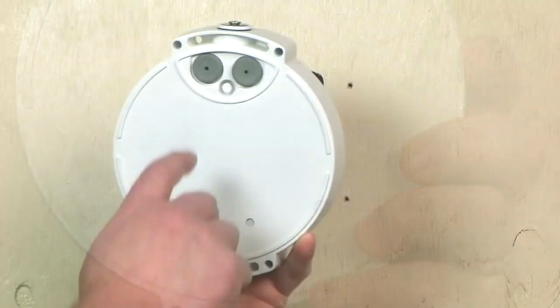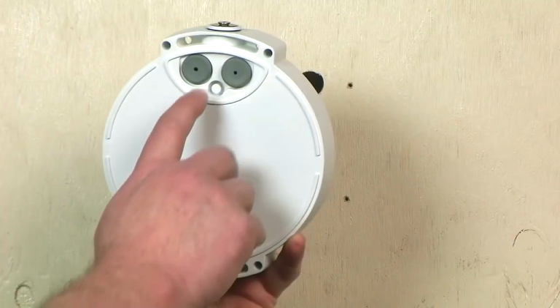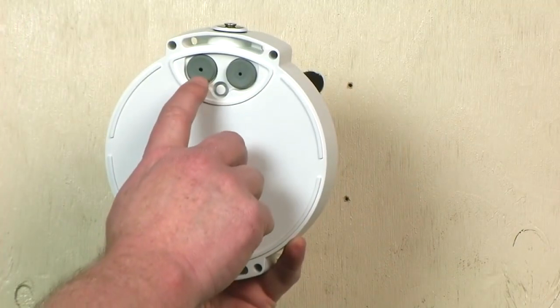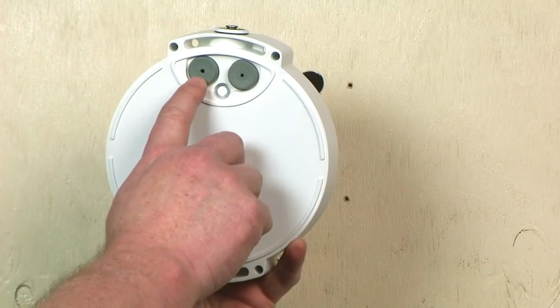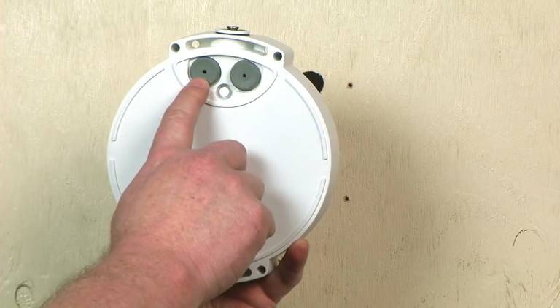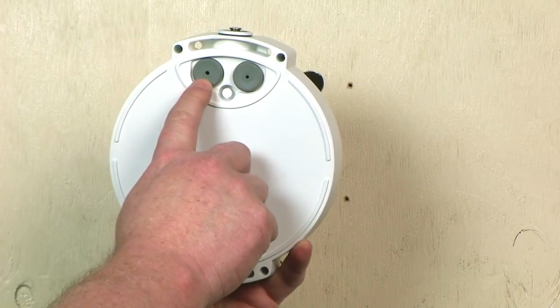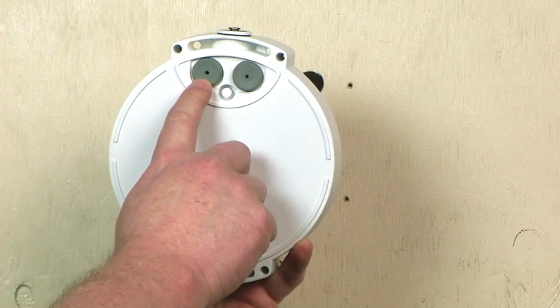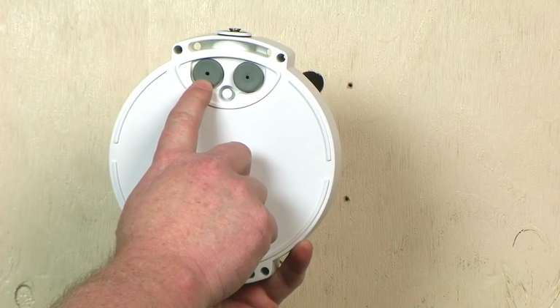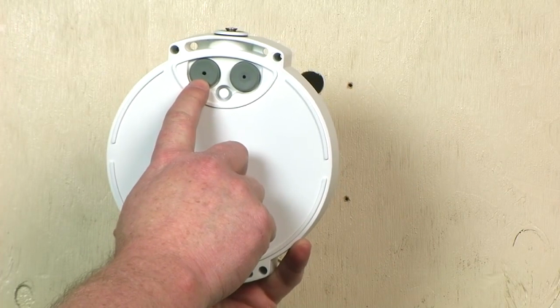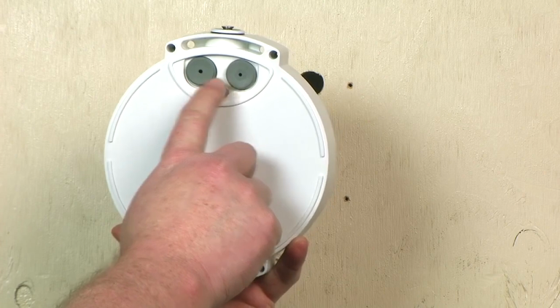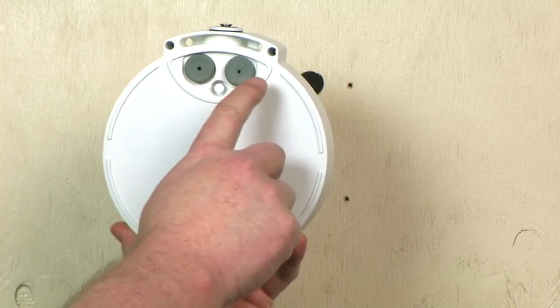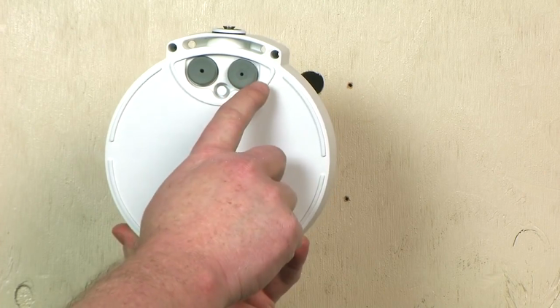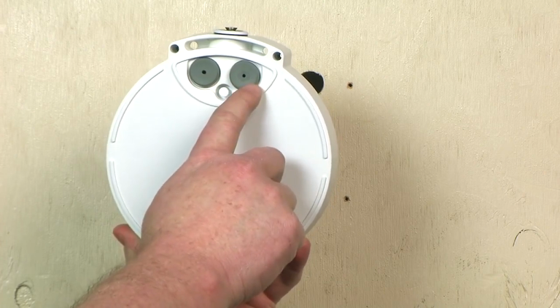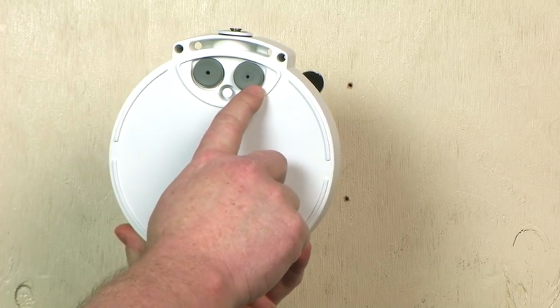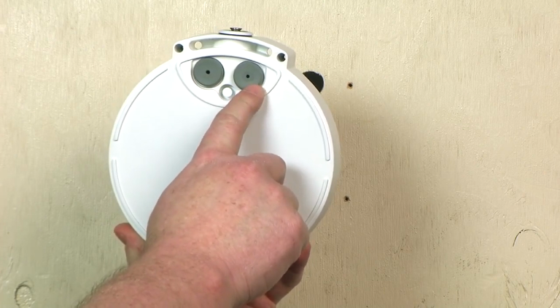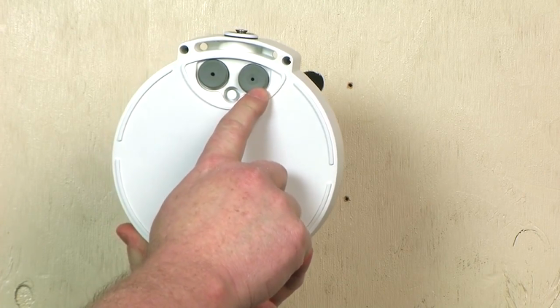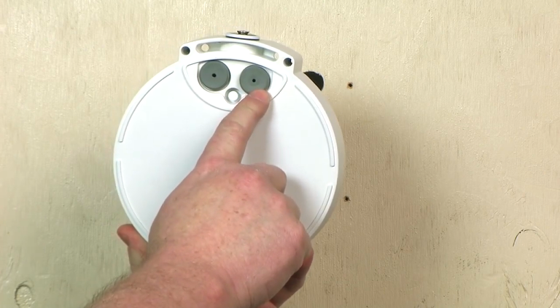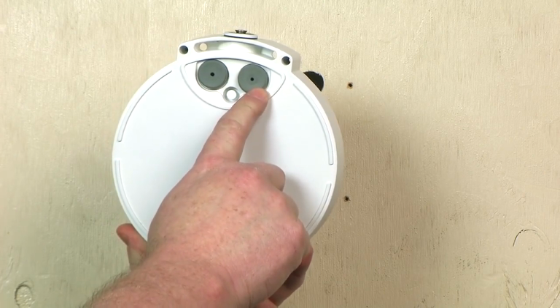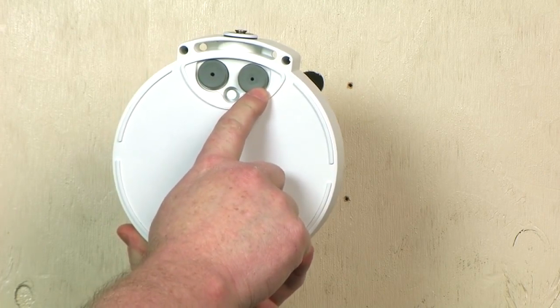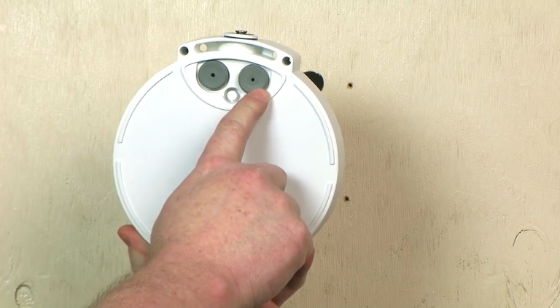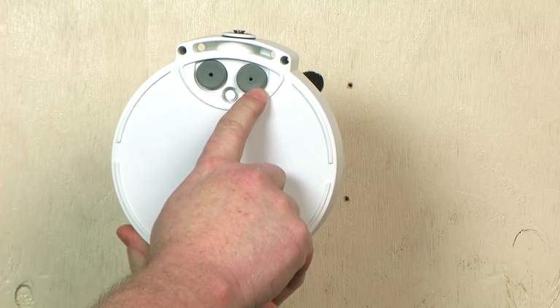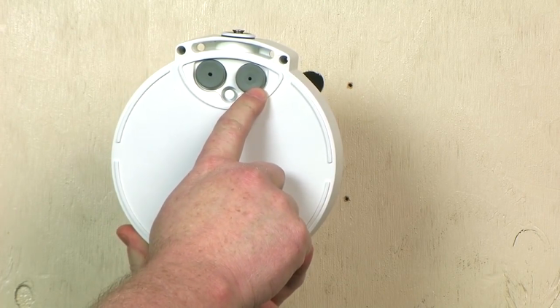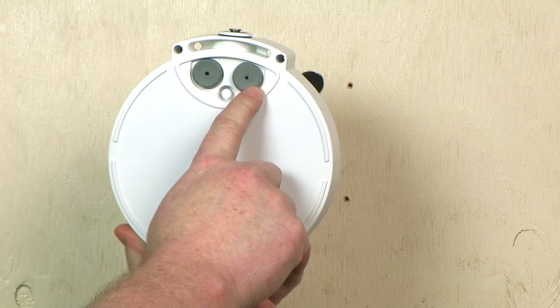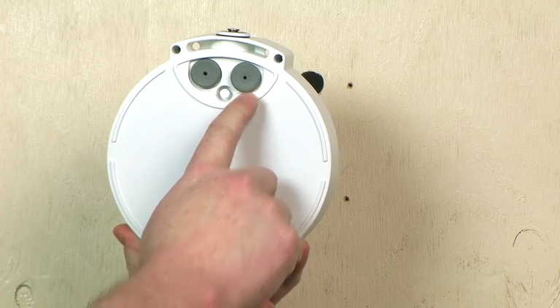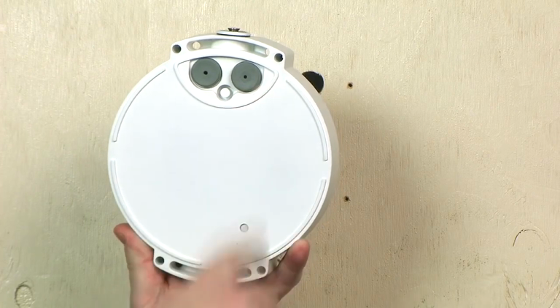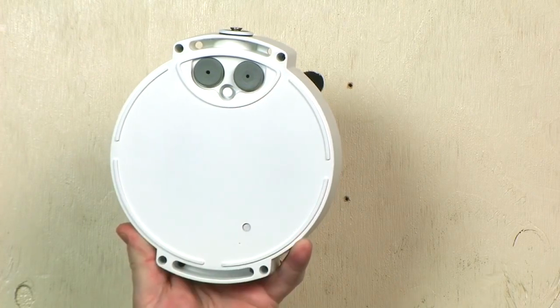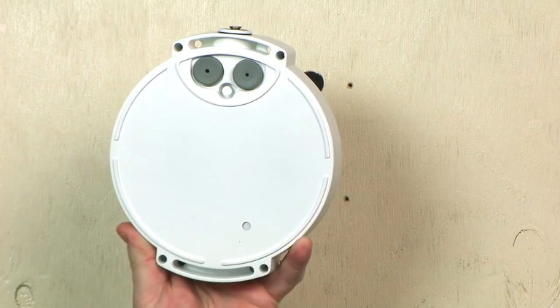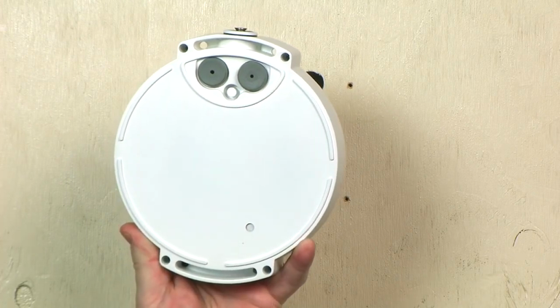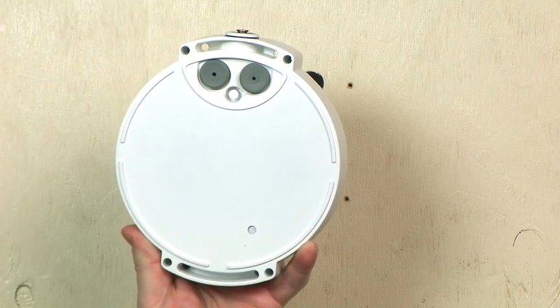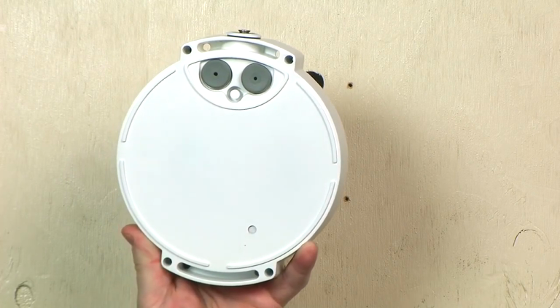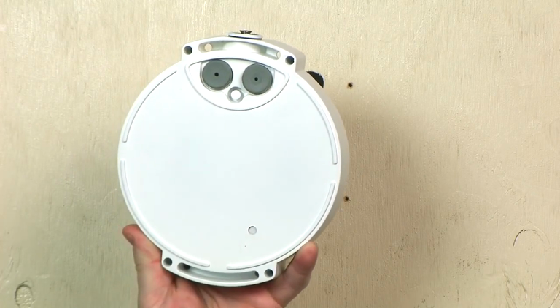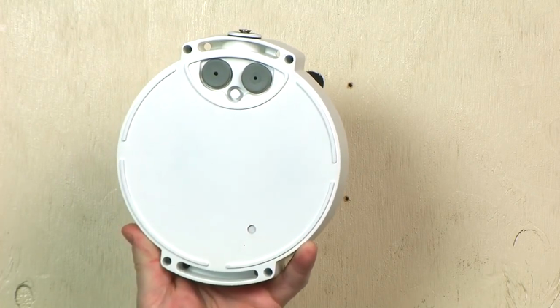The two wire grommets are designed for a single wire each. The diameter of the wire should be between 3.5 and 5 millimeters. This range is intended to accommodate most Ethernet and alarm signal cables used in the industry.